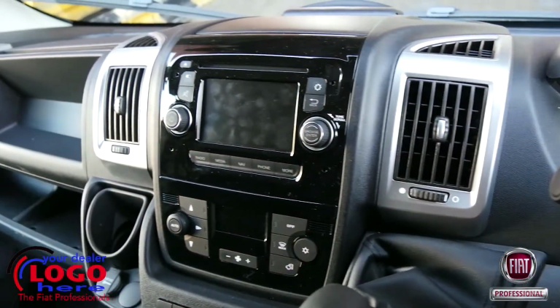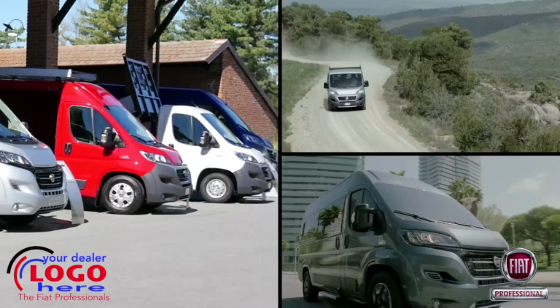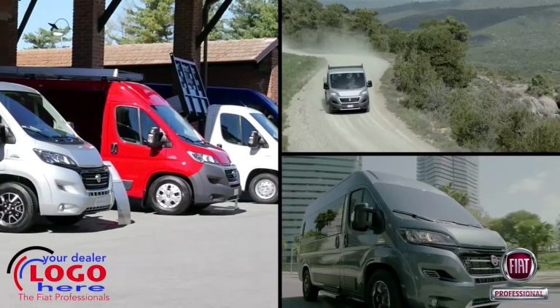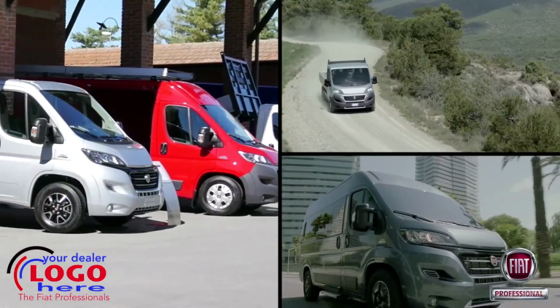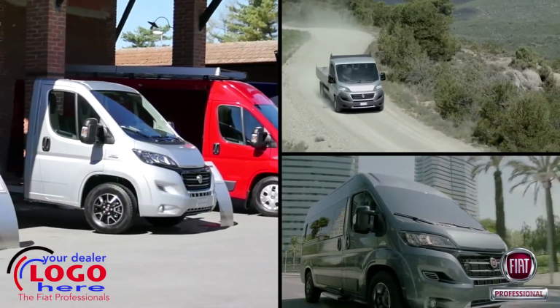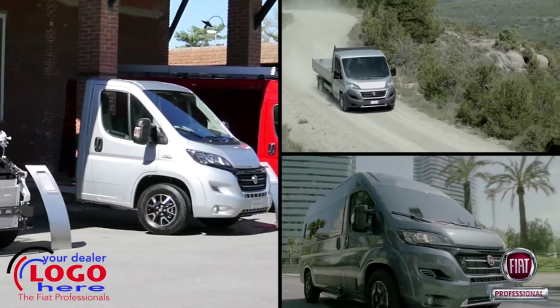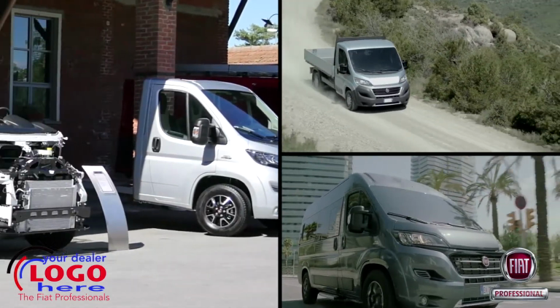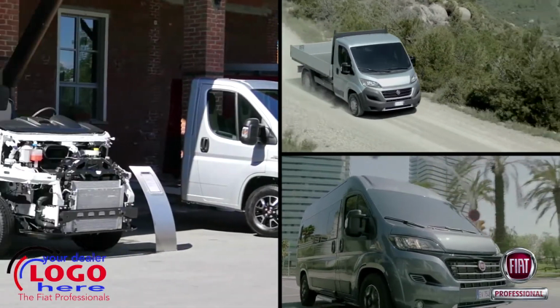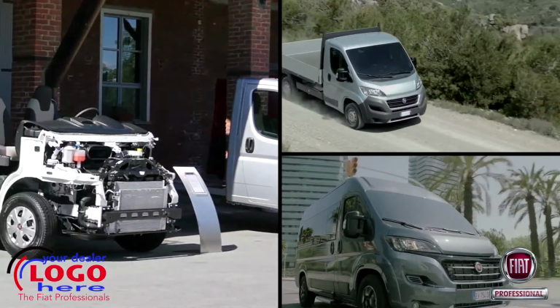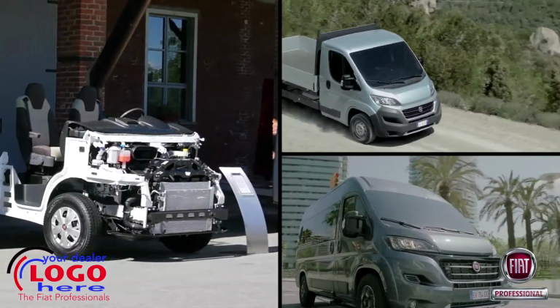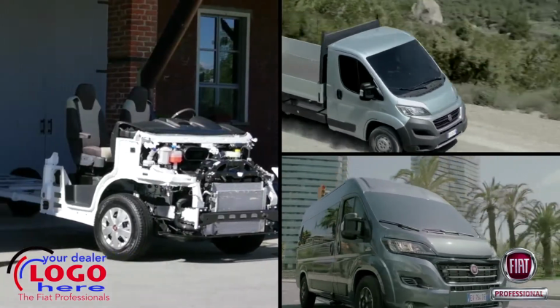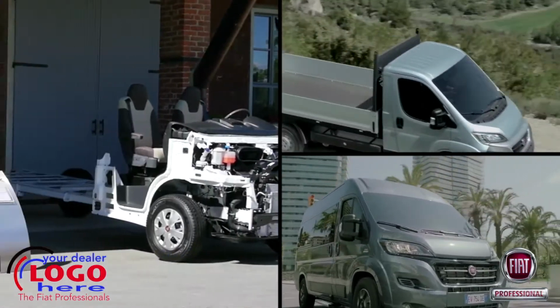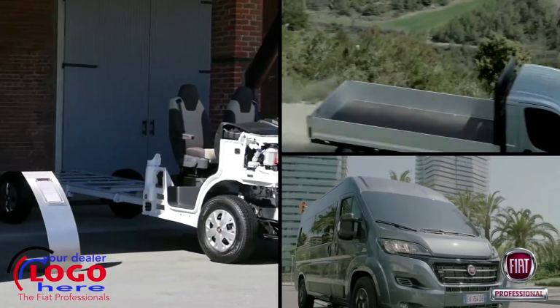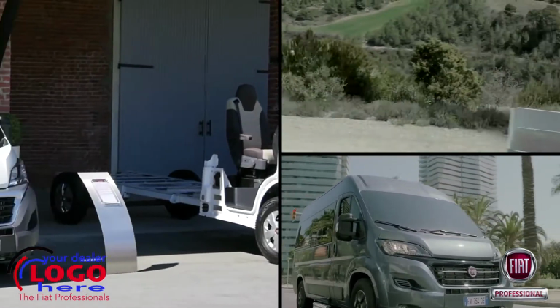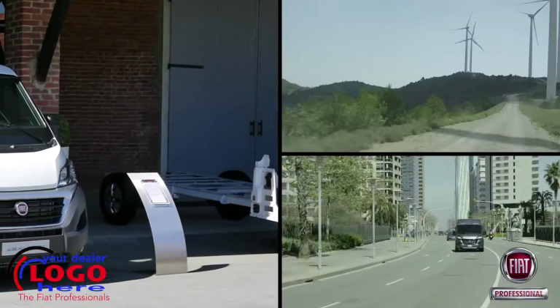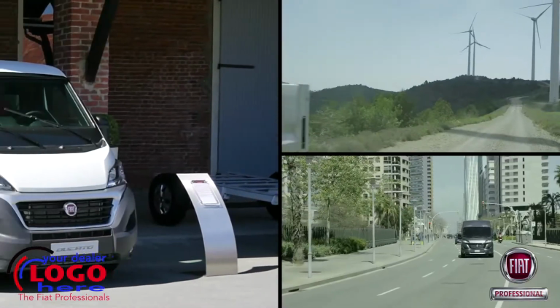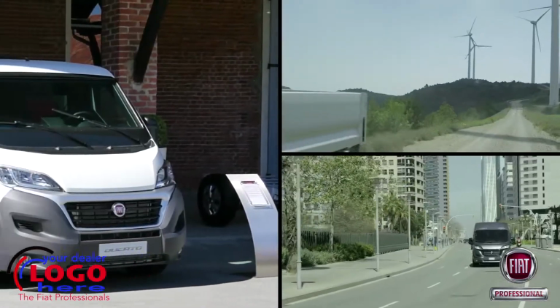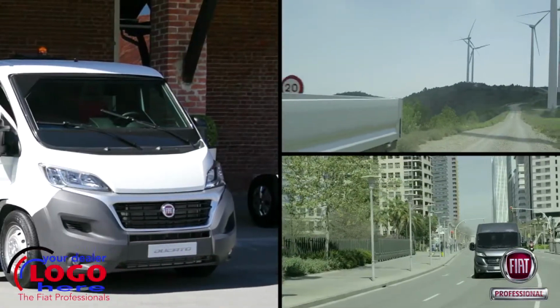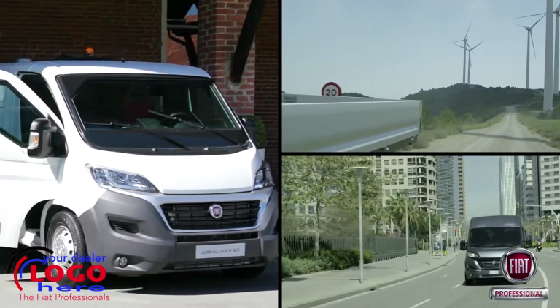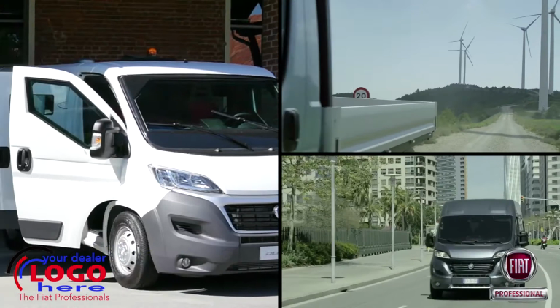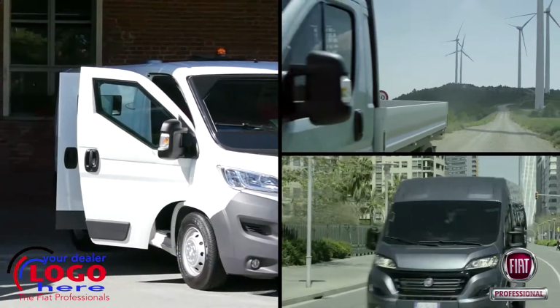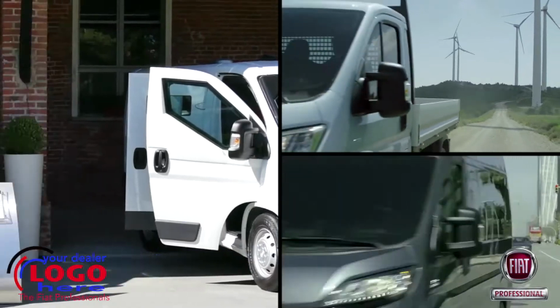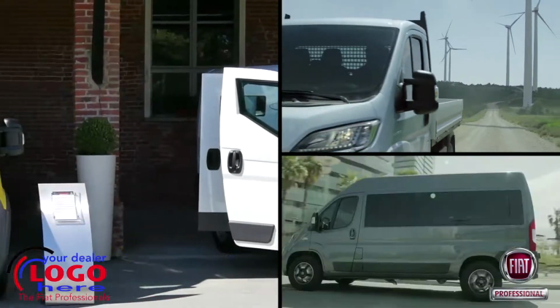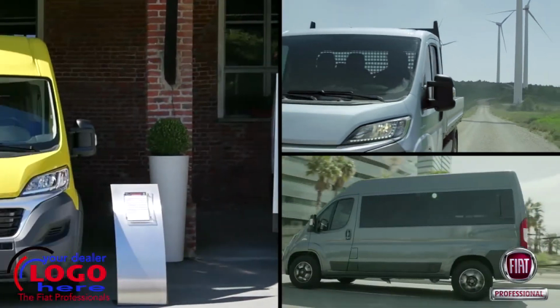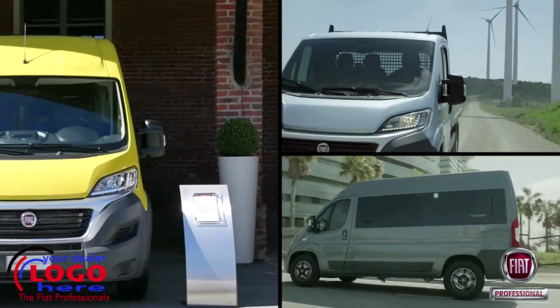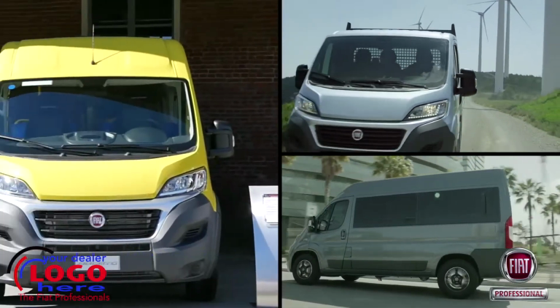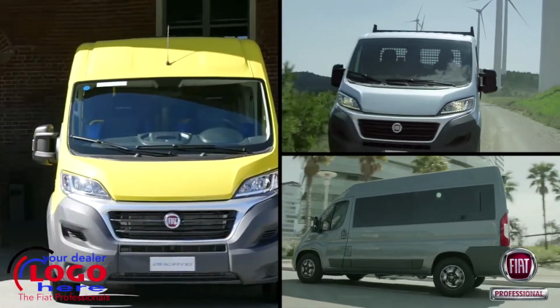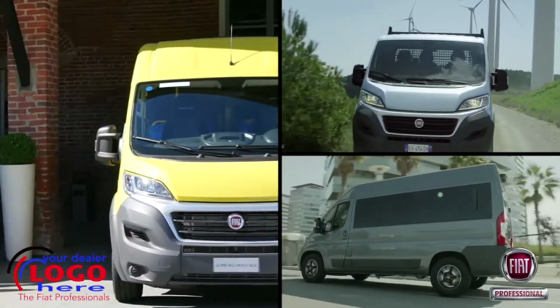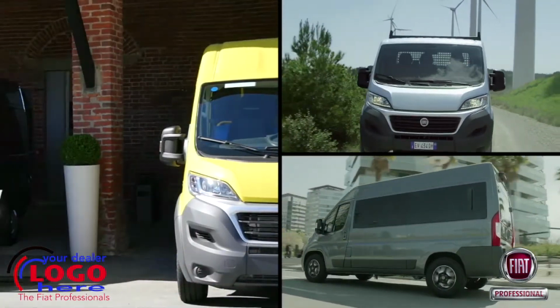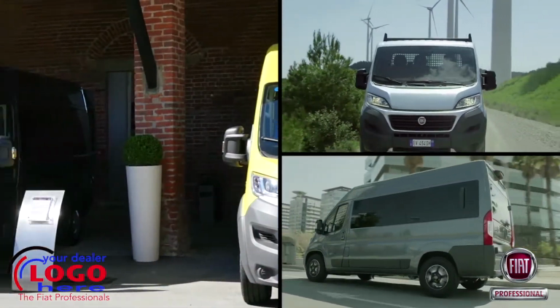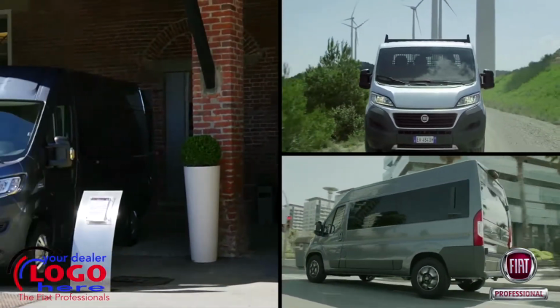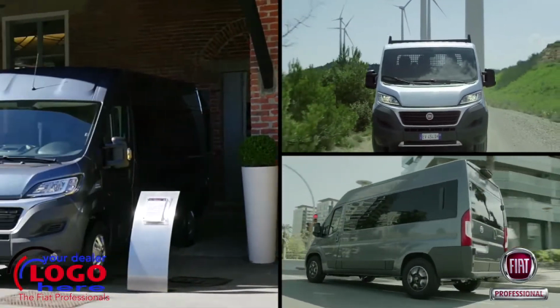The Ducato range offers a model to tackle just about any job, but there are some hidden gems within the line-up for those operators involved in heavy-duty applications.